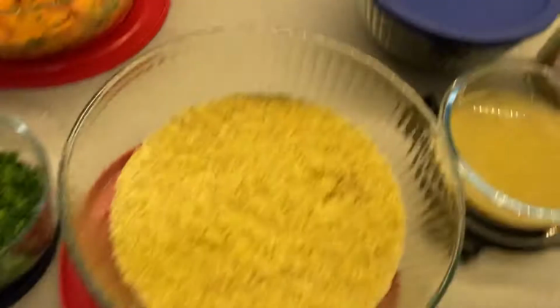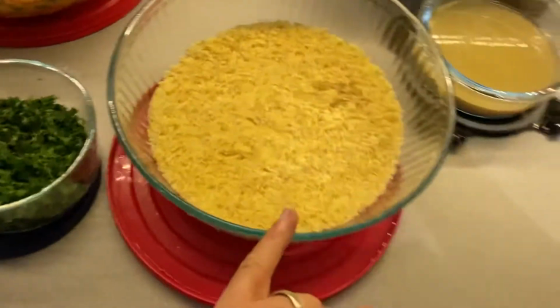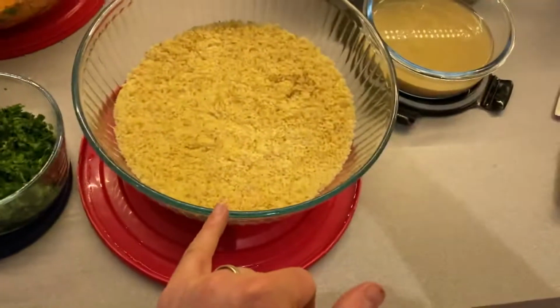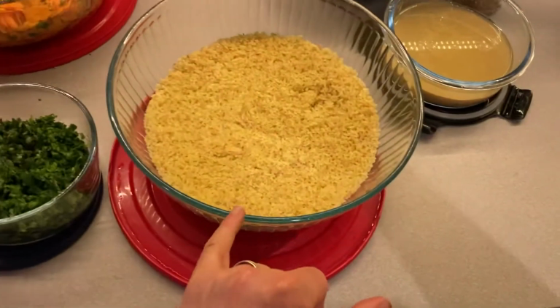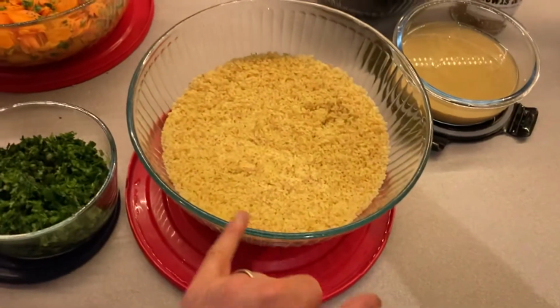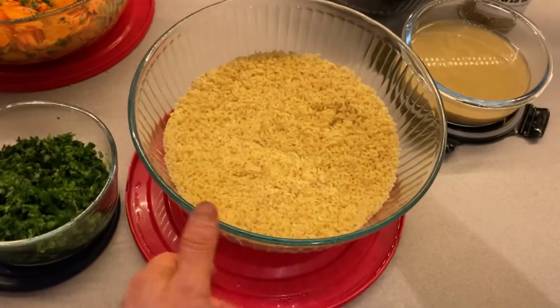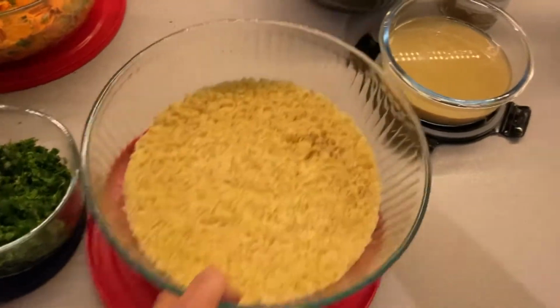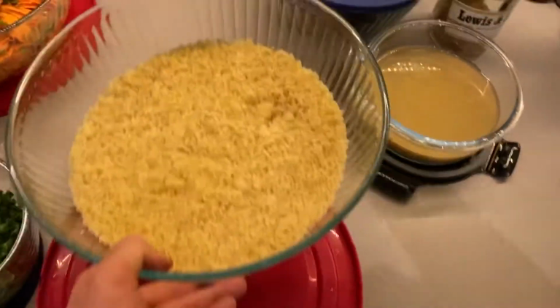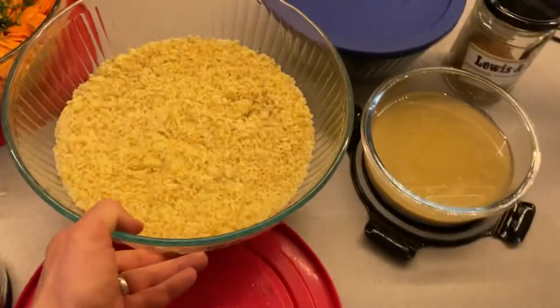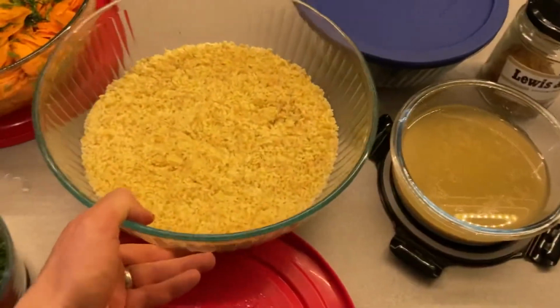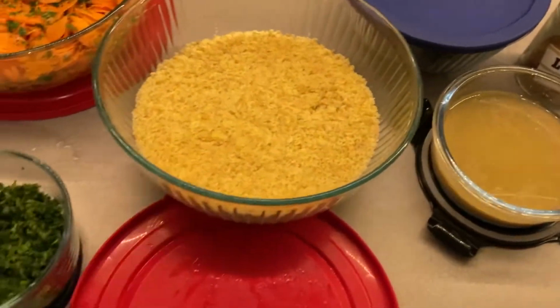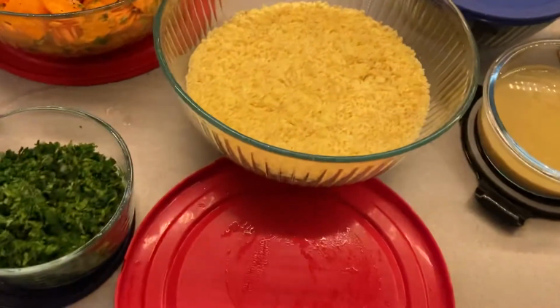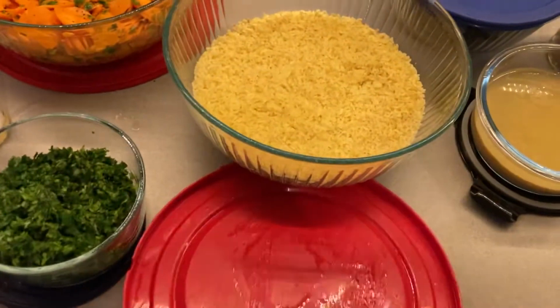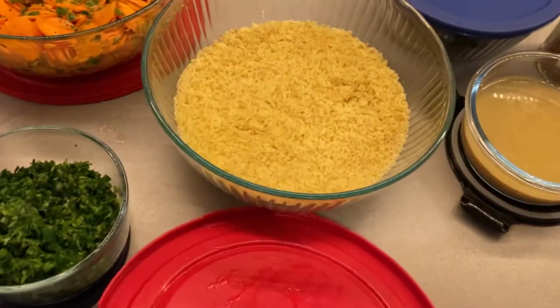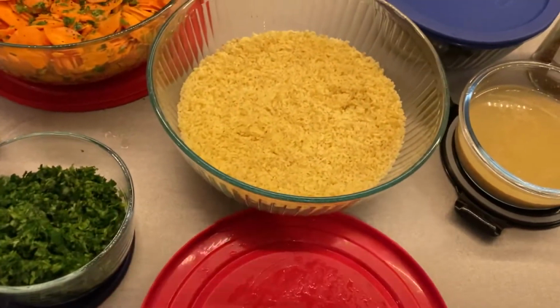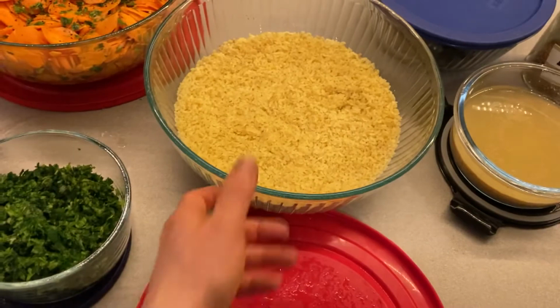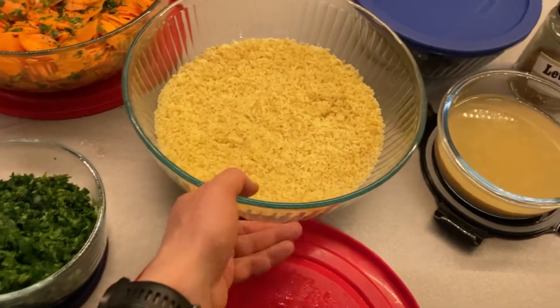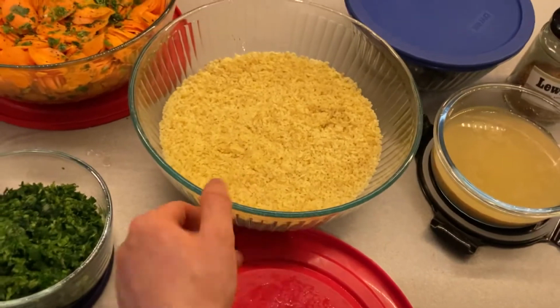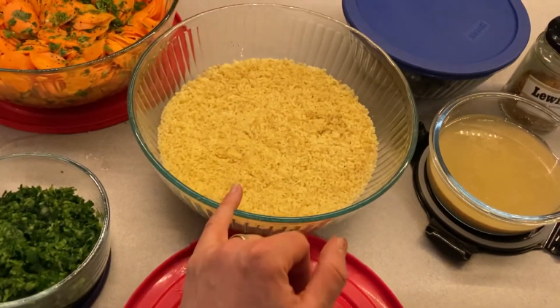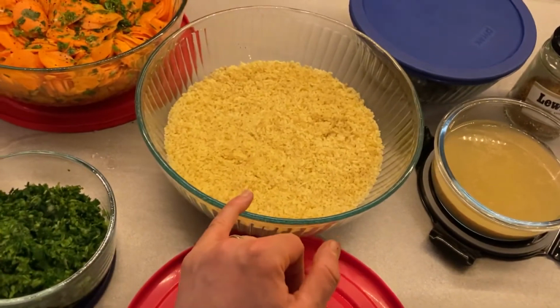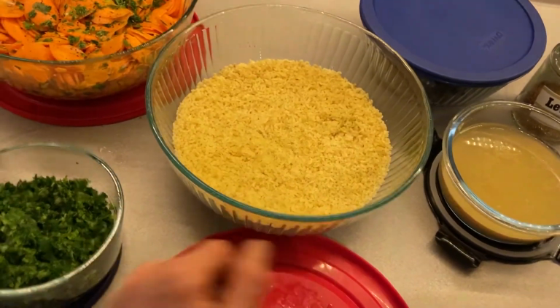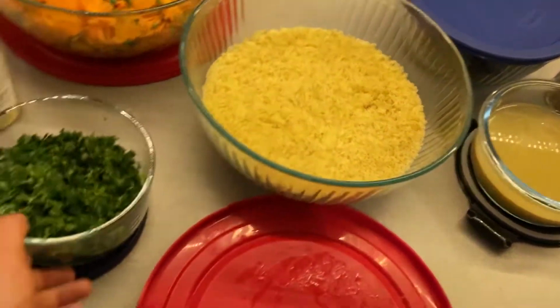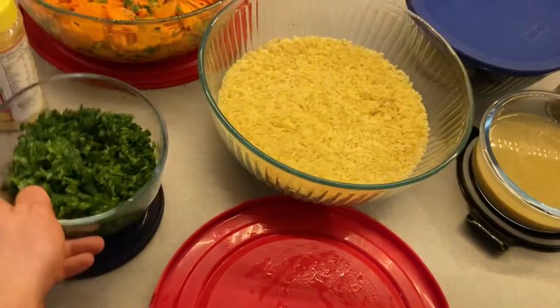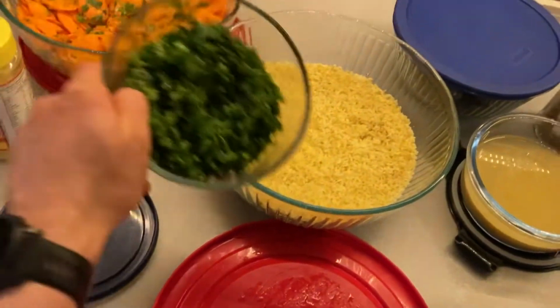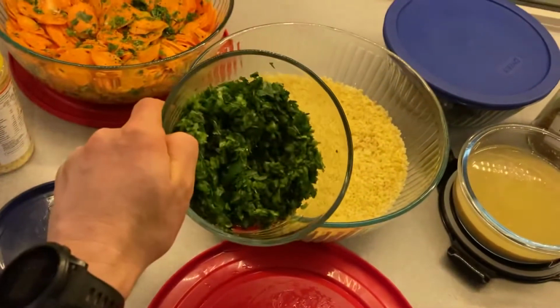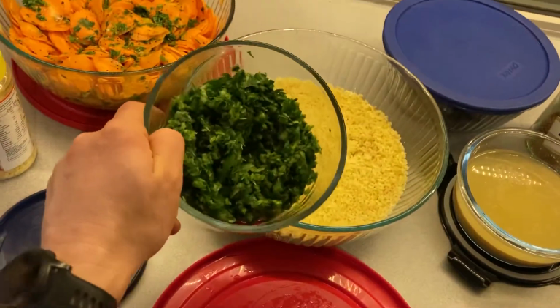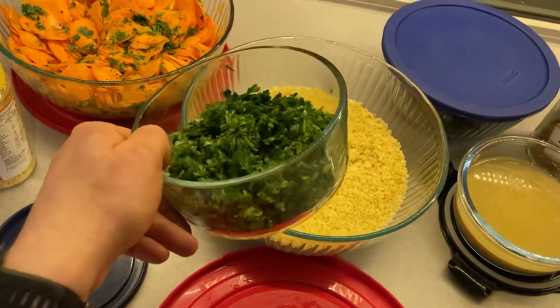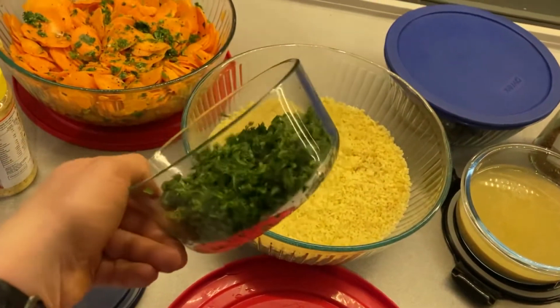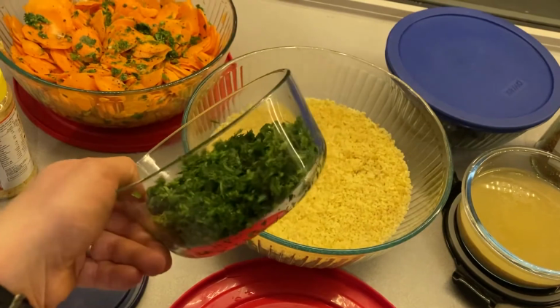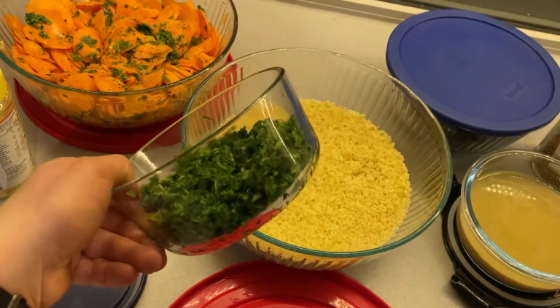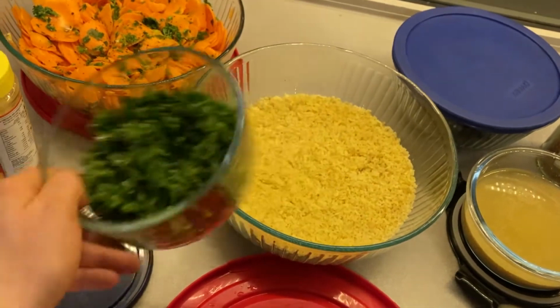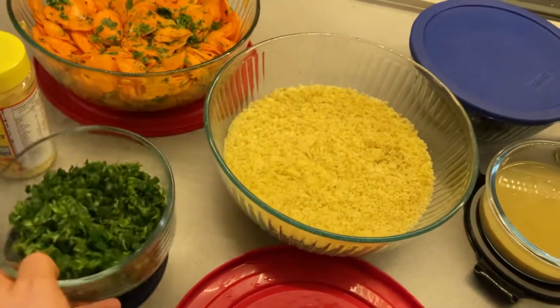We've got some bergel — cracked wheat — soaked in some hot water with a bunch of salt. That will become a tabbouleh when we add some lemon juice and olive oil. I ground up parsley and spring onion in the food processor and that goes right in.